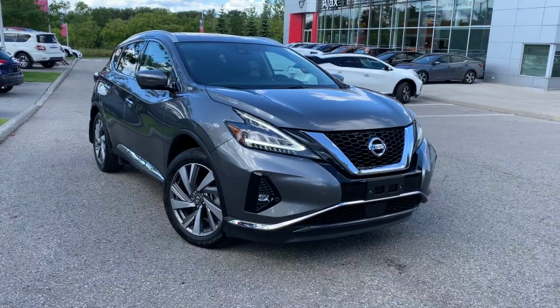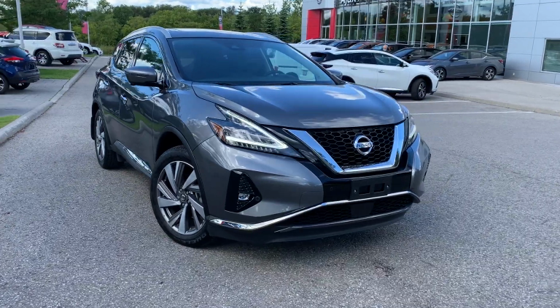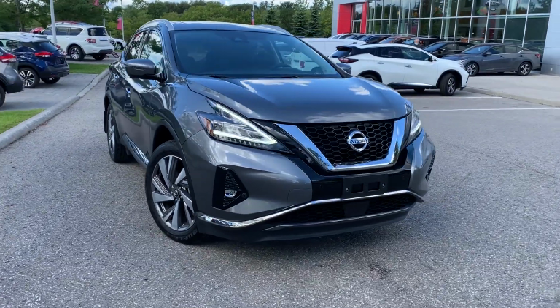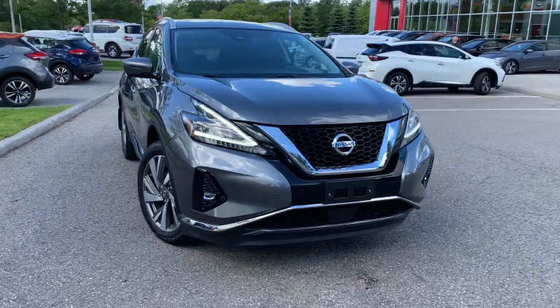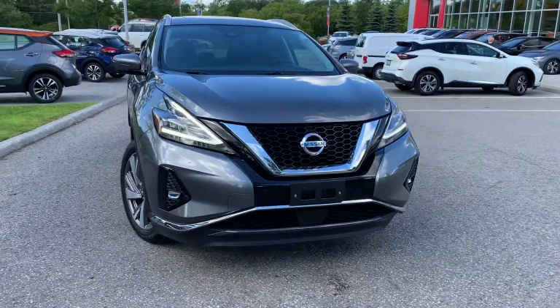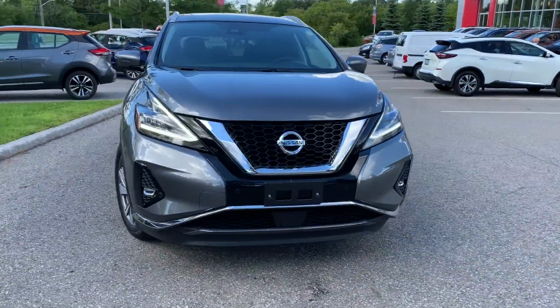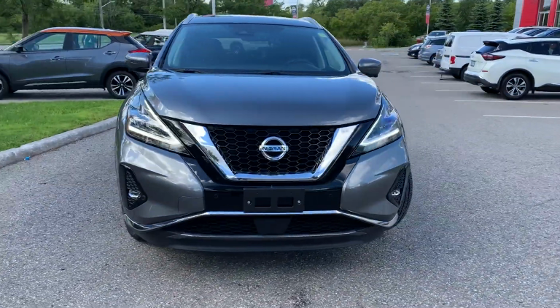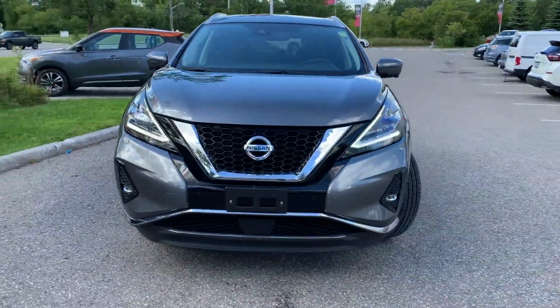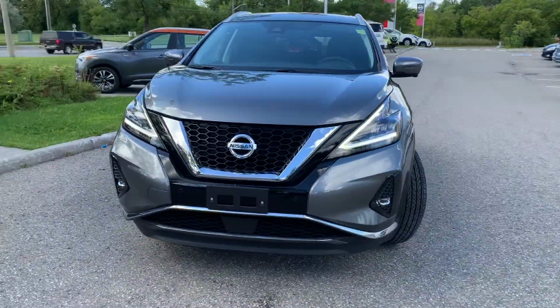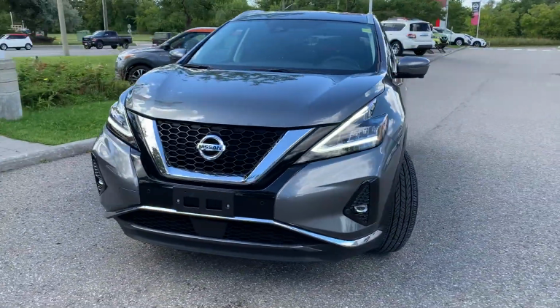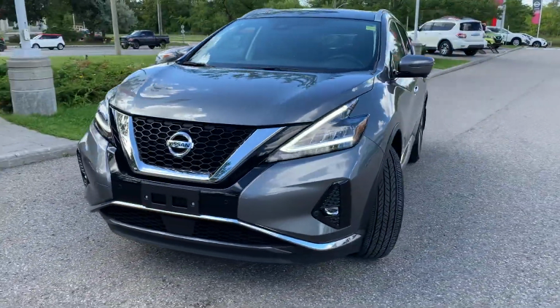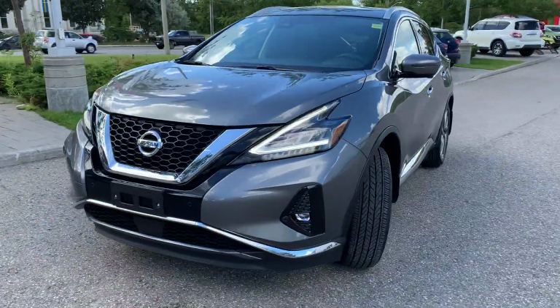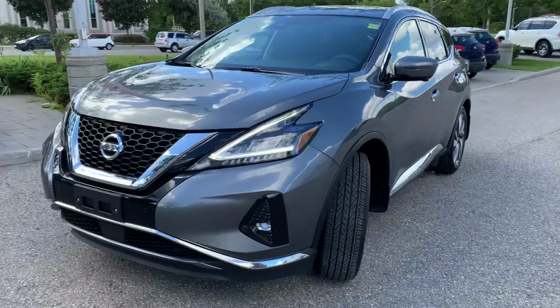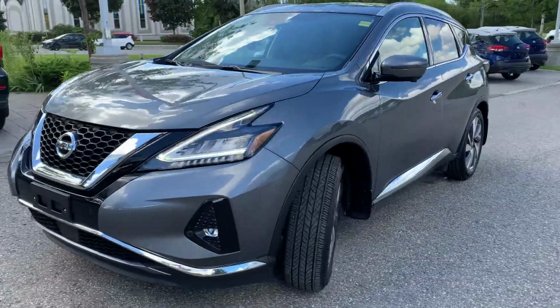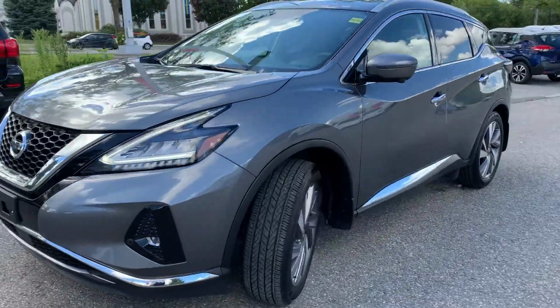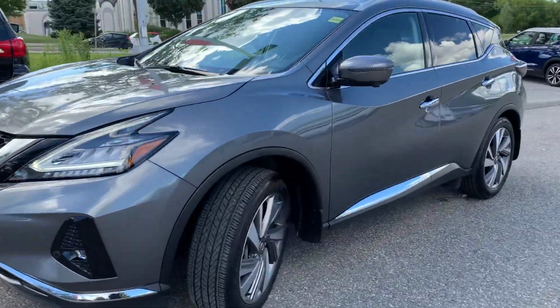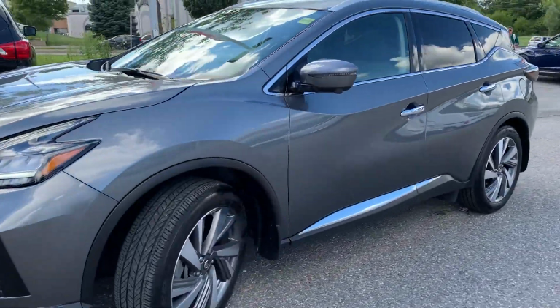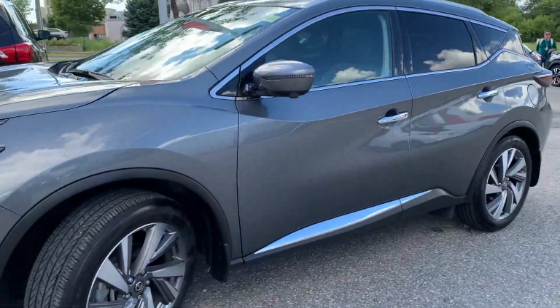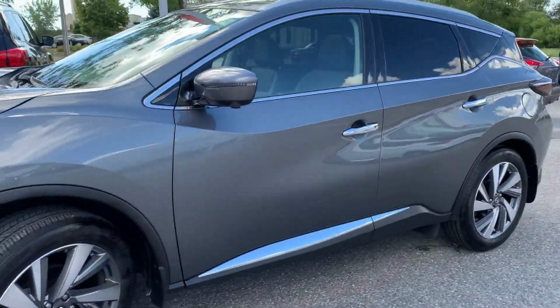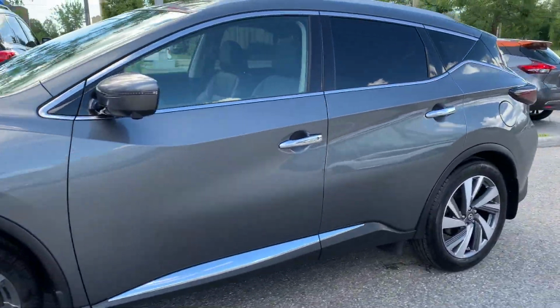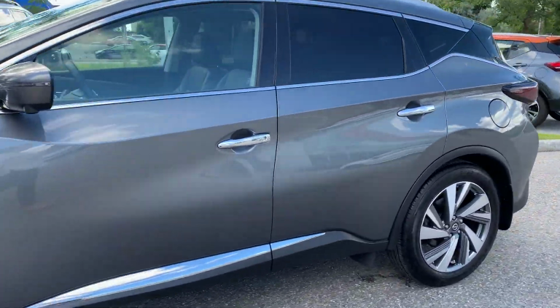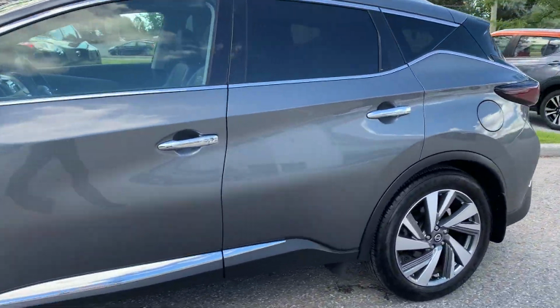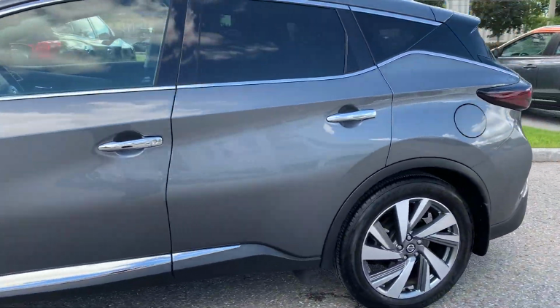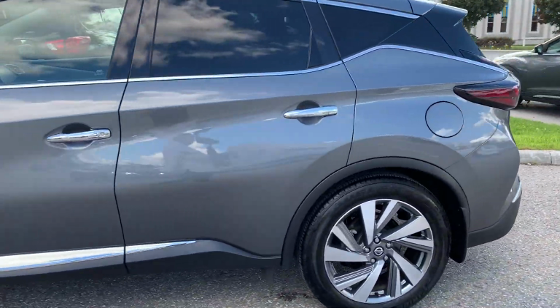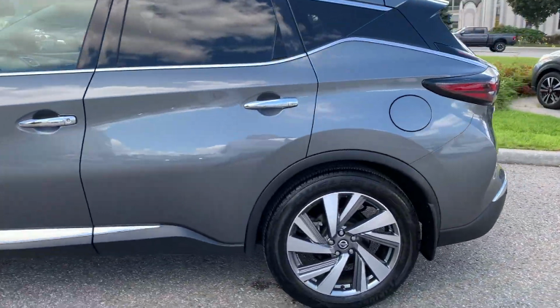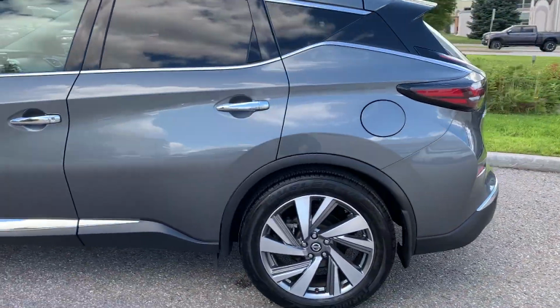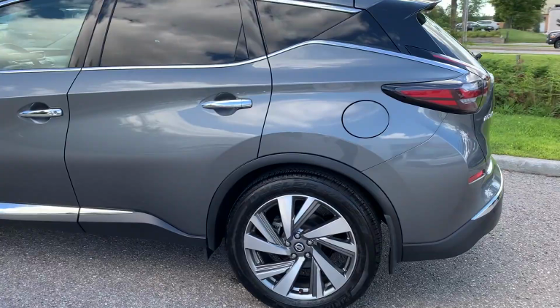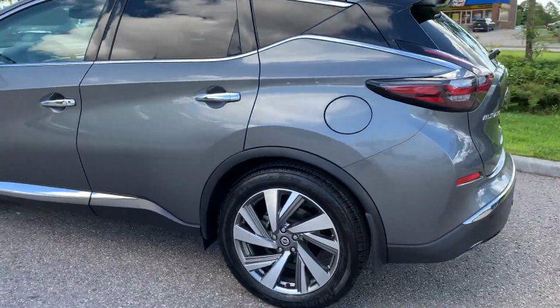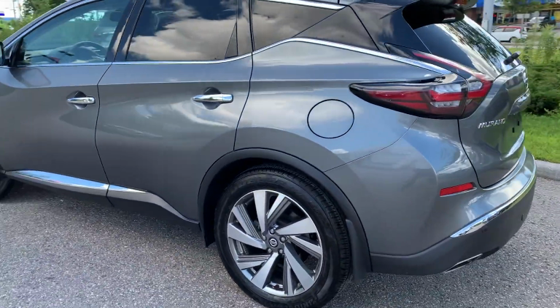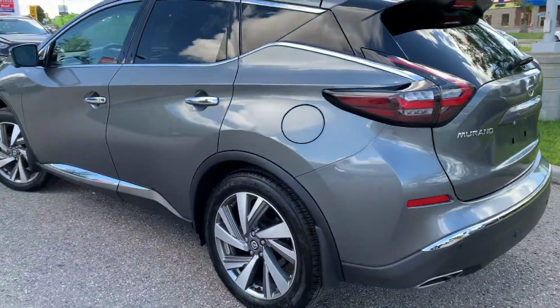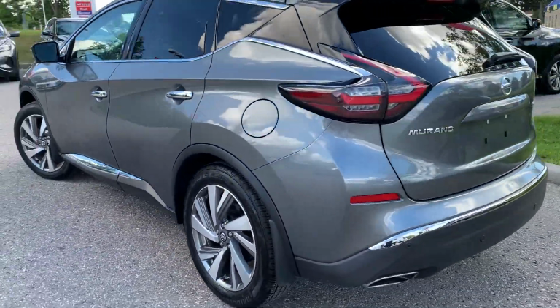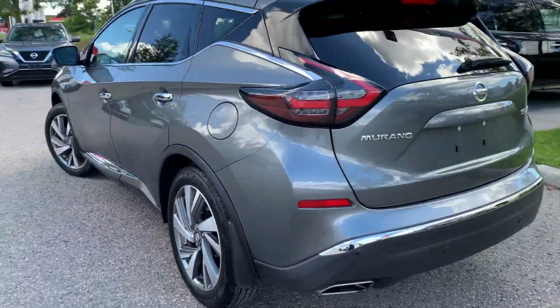Here at Ajax Nissan we have a pre-owned Drive Shield certified 2020 Nissan Murano SL with all-wheel drive. Here's a quick look at the outside of the vehicle.